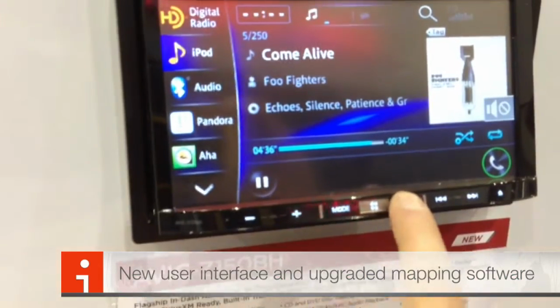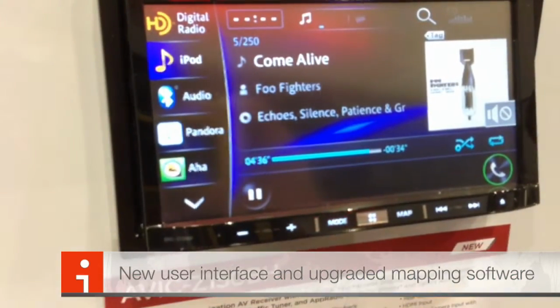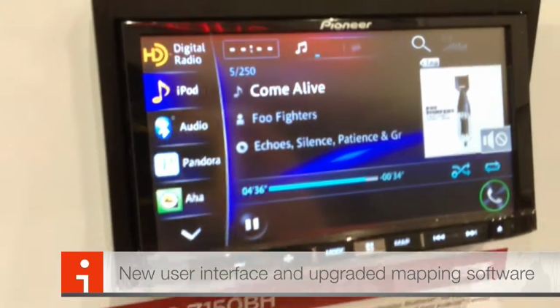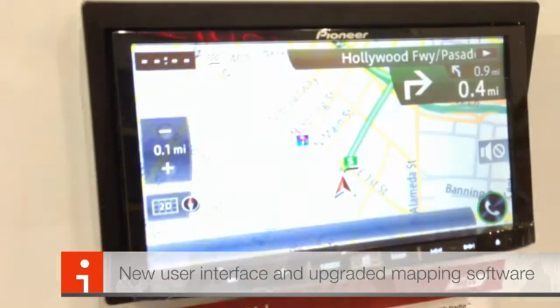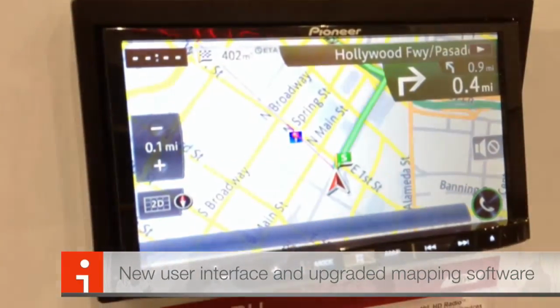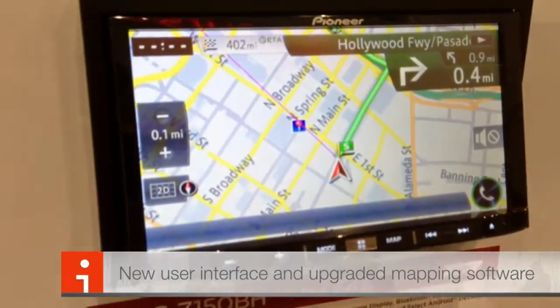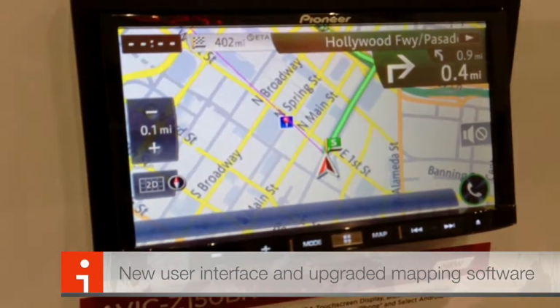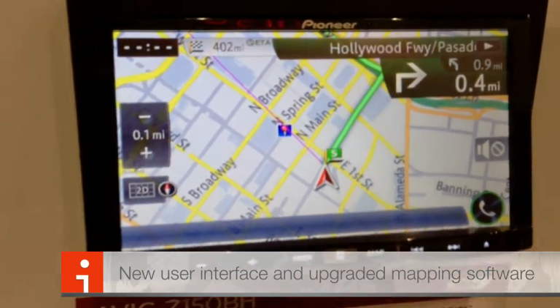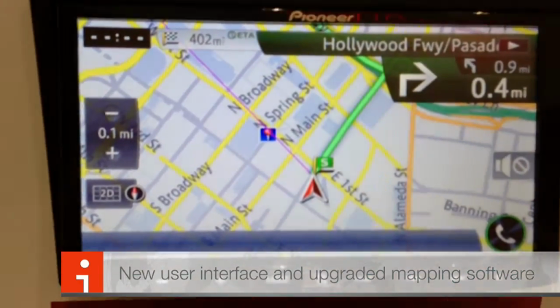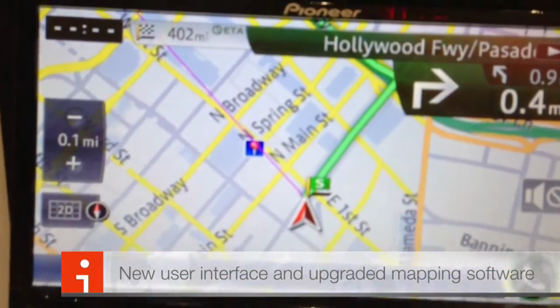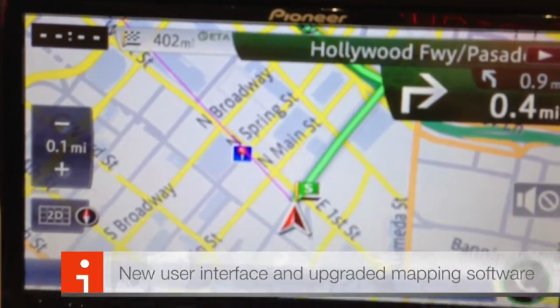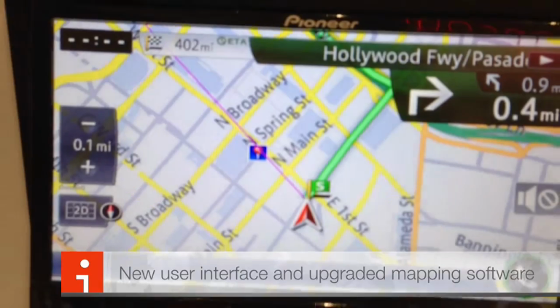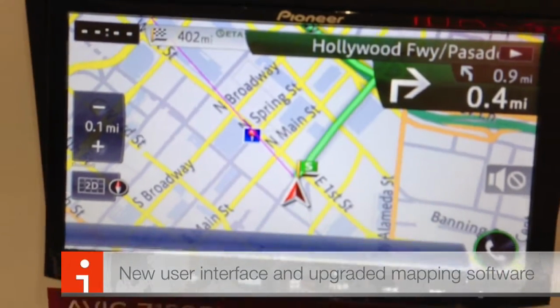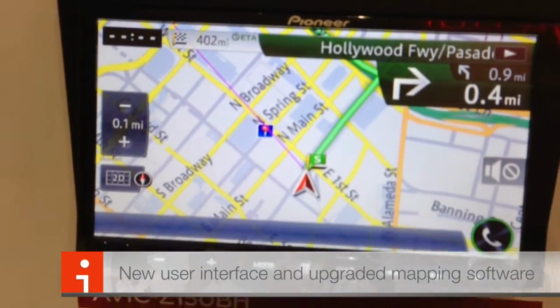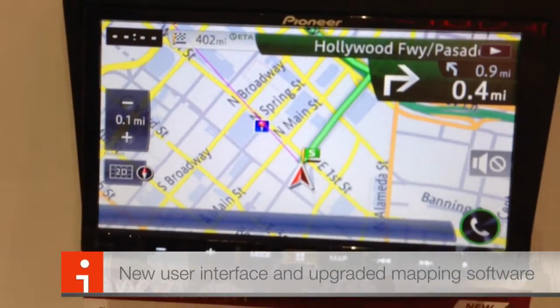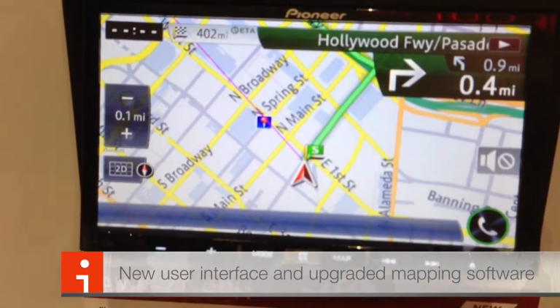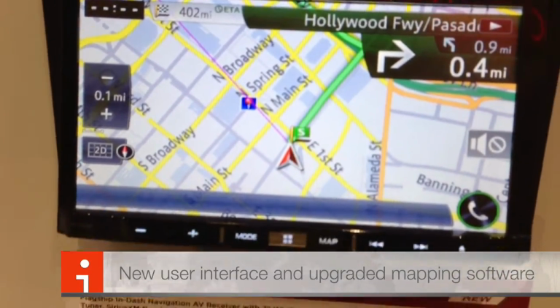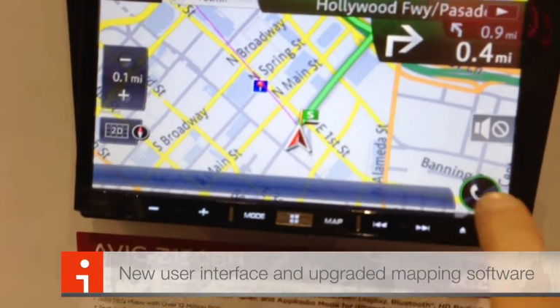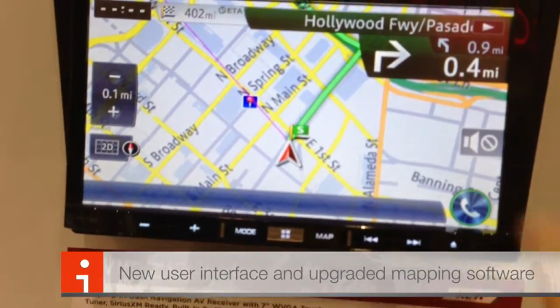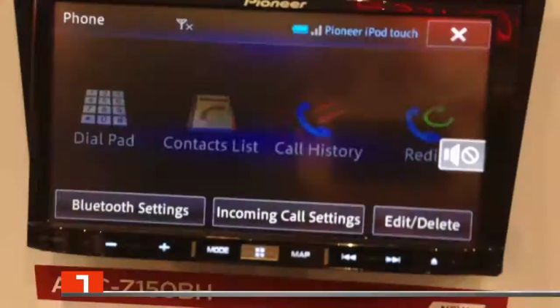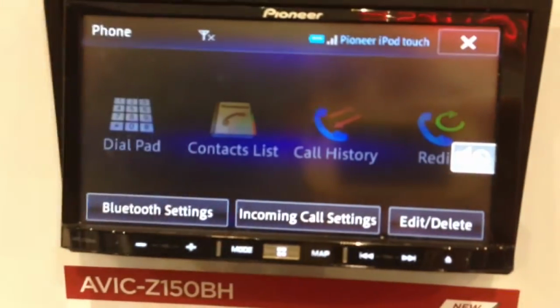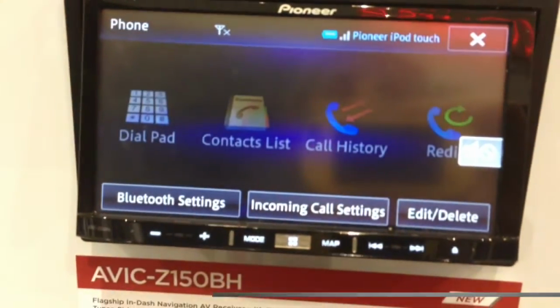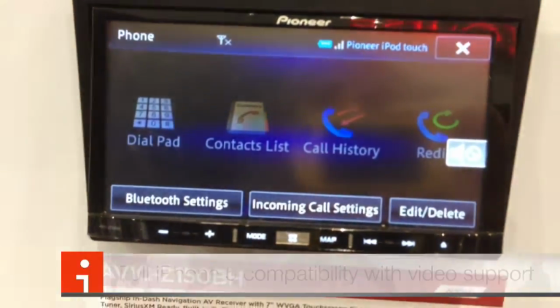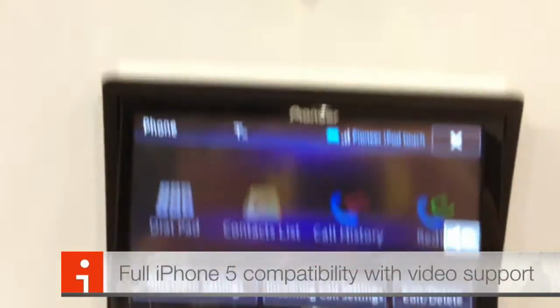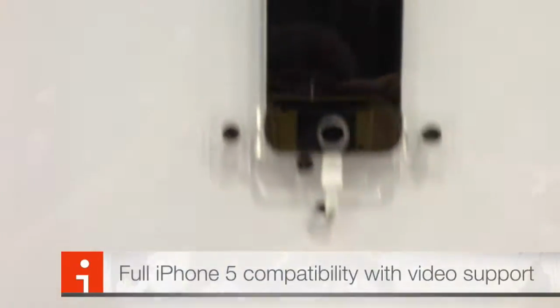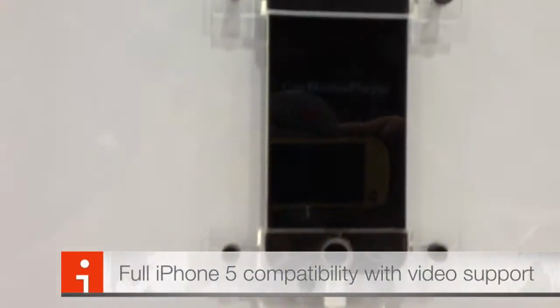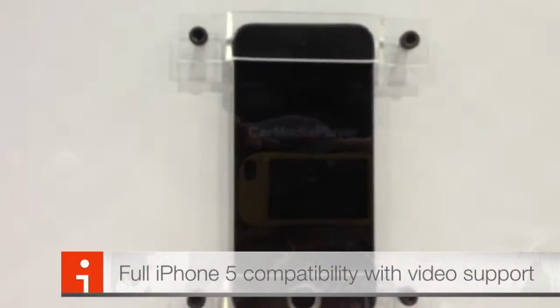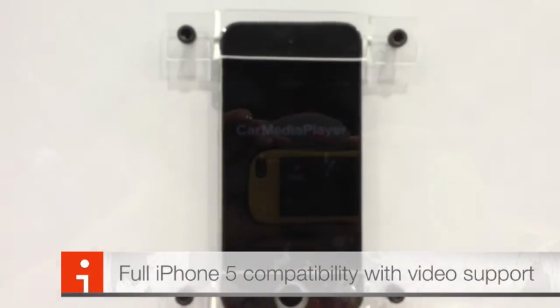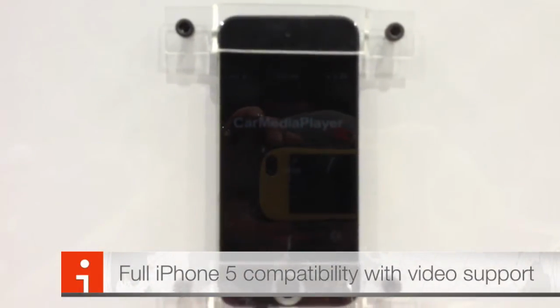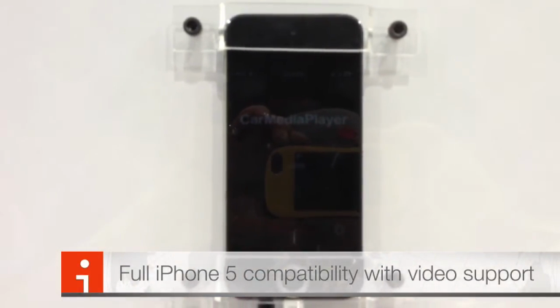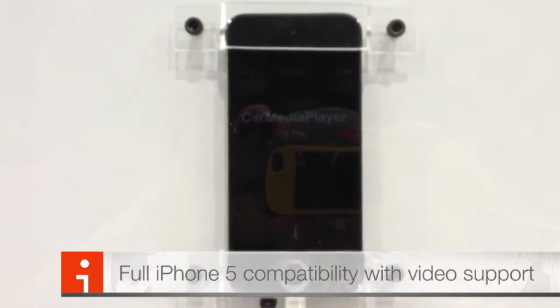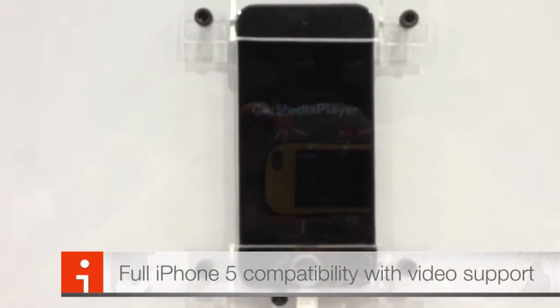Let's check out the new map screens — better looking map screens, probably better information. There's a direct dial phone button. This one's currently hooked up to an iPhone 5, so it will do a complete media player.